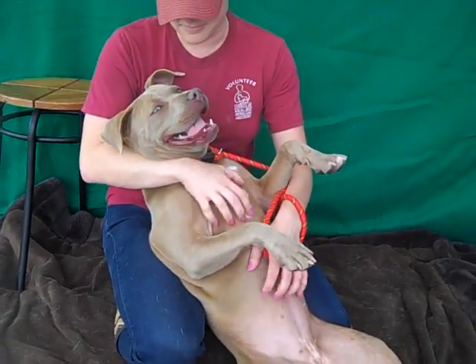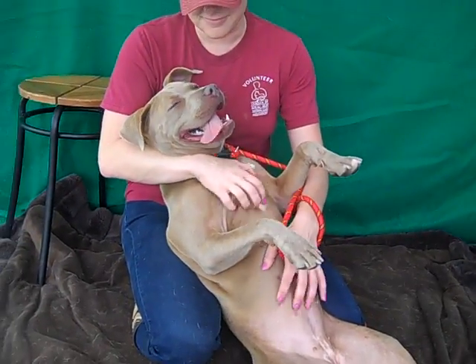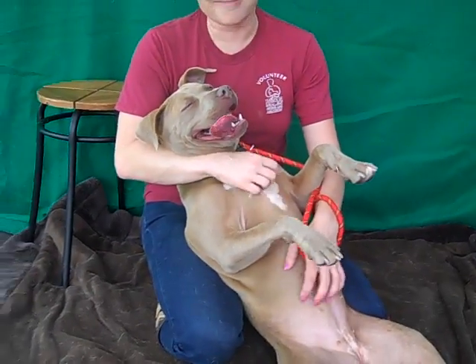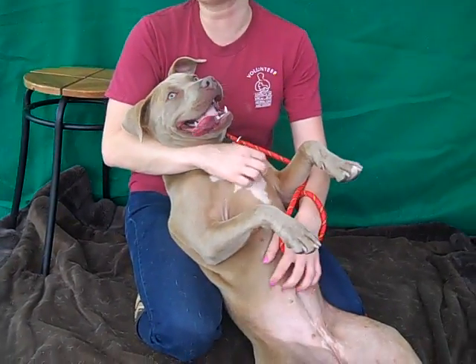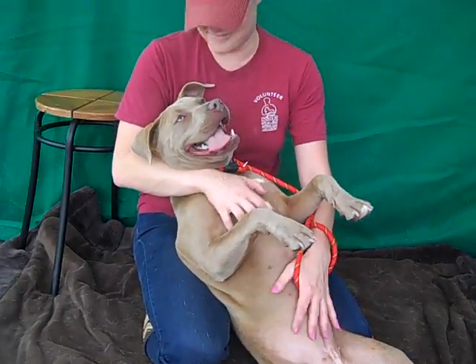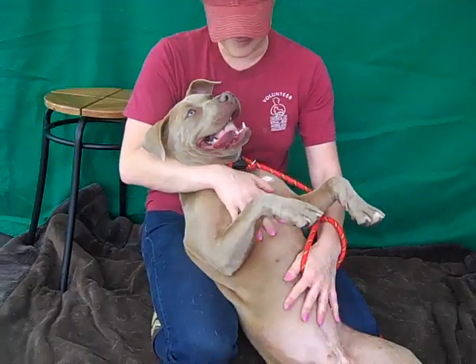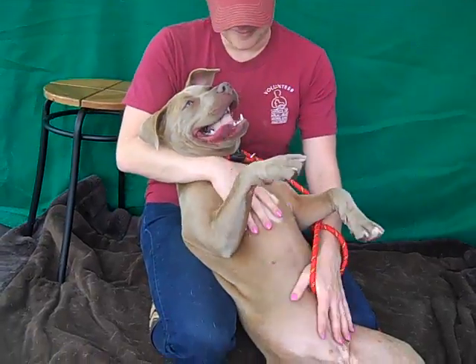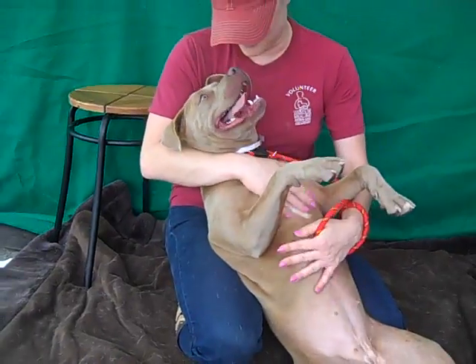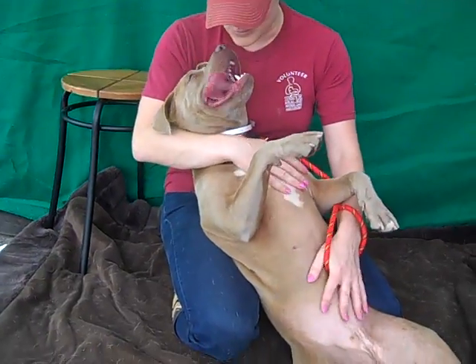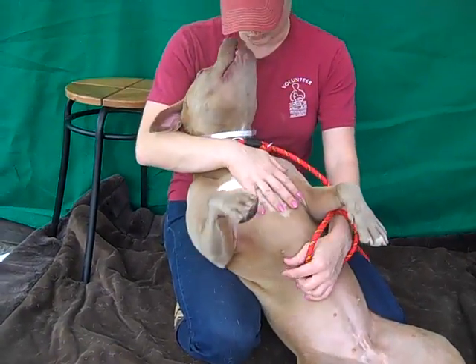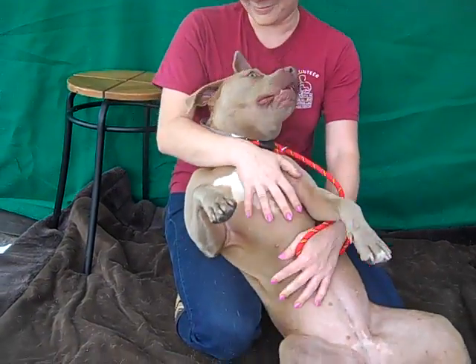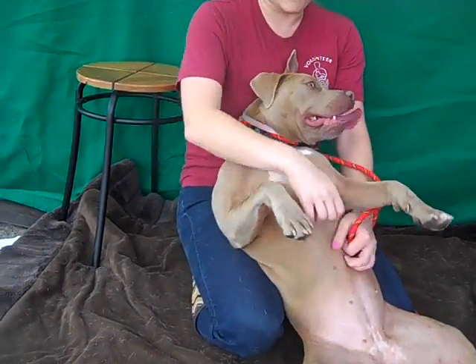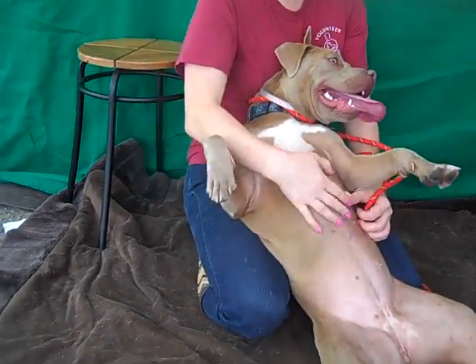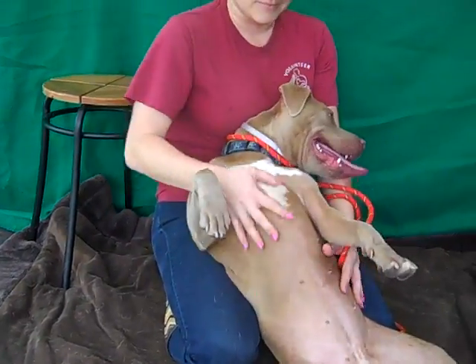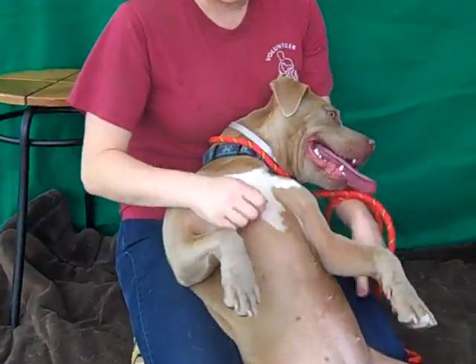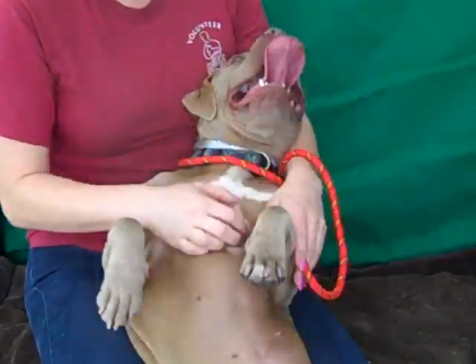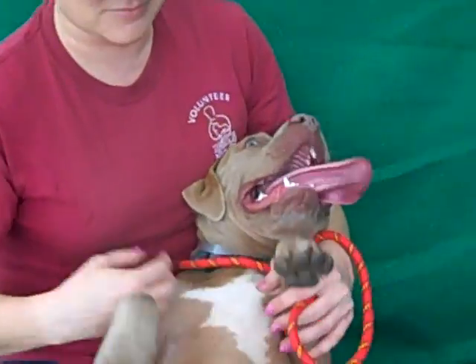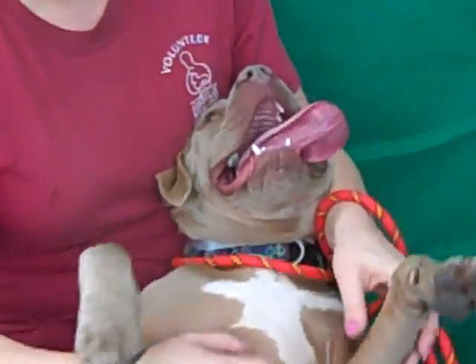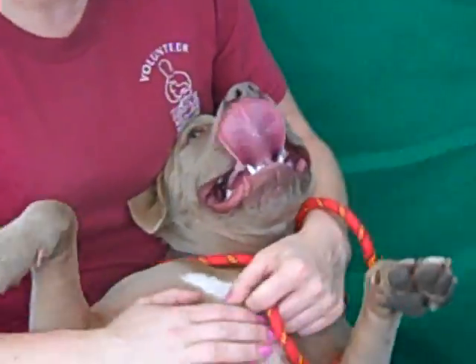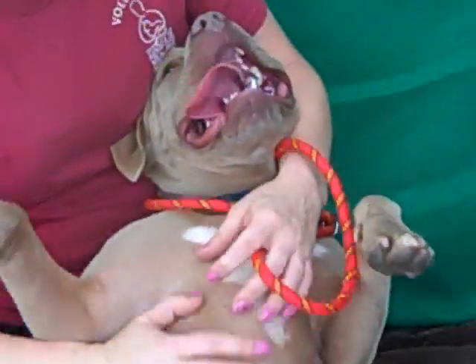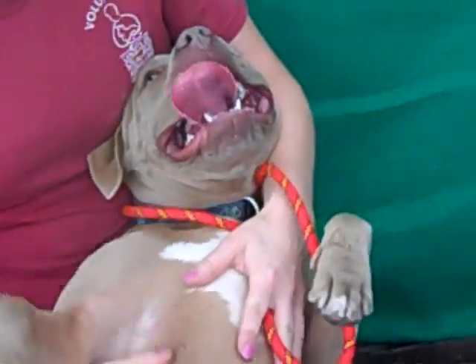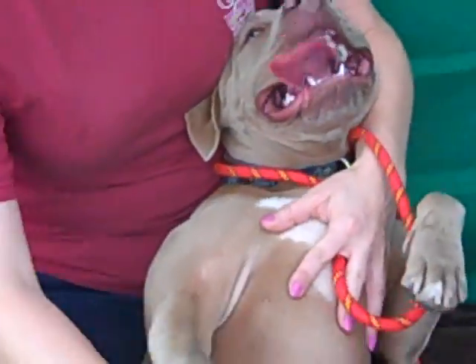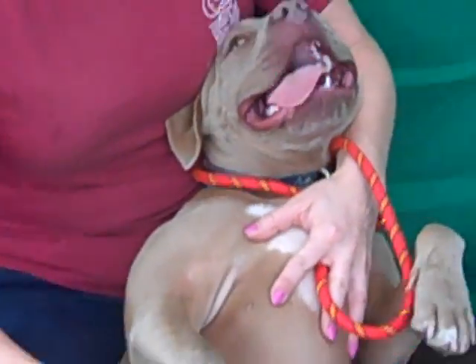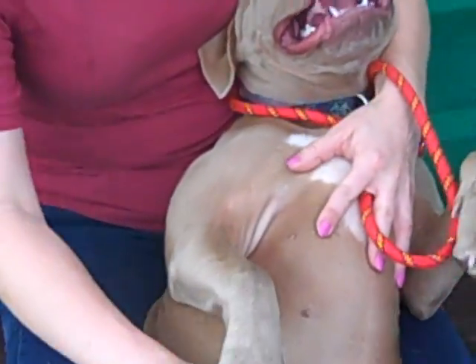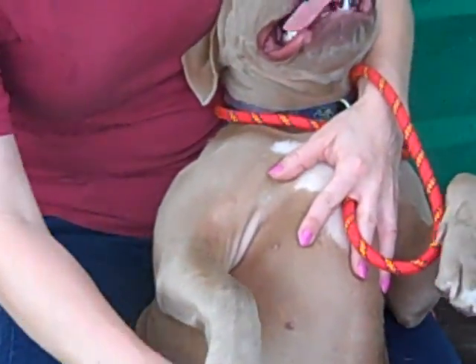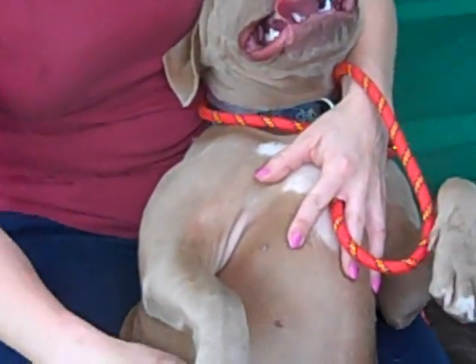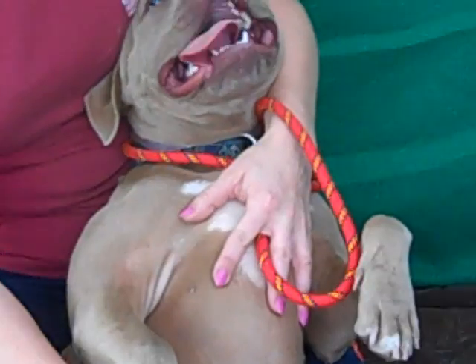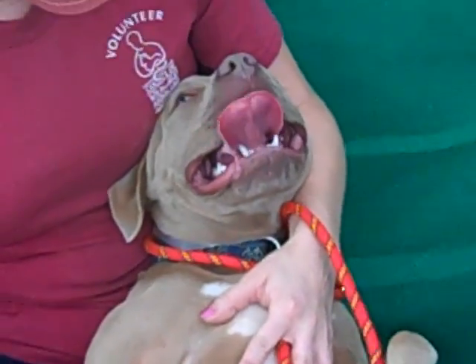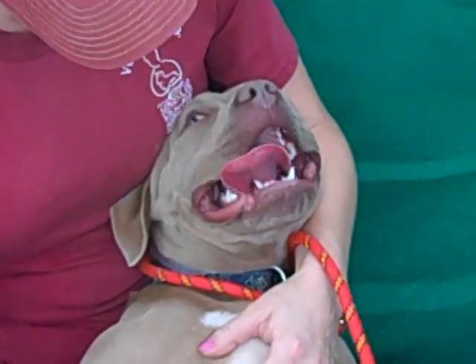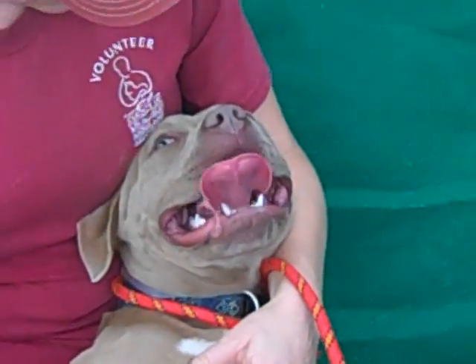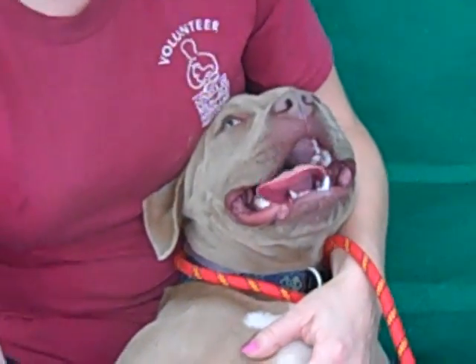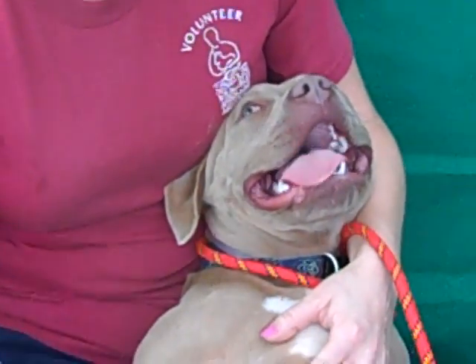This is Taffy and Taffy's ID number here at the Baldwin Park shelter is A4836986. Taffy is a tan and white pit bull mix. She came to the shelter as a stray on May 31st and she is all of 10 months old.